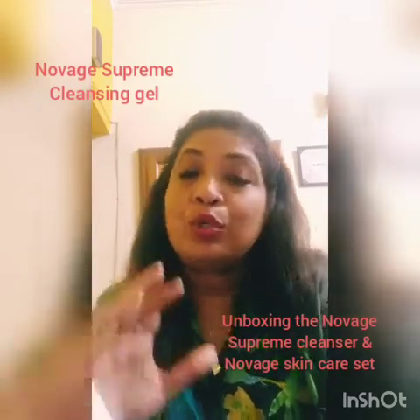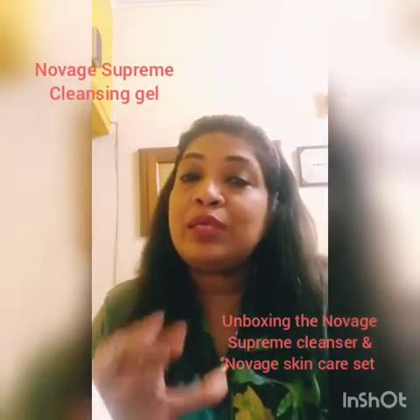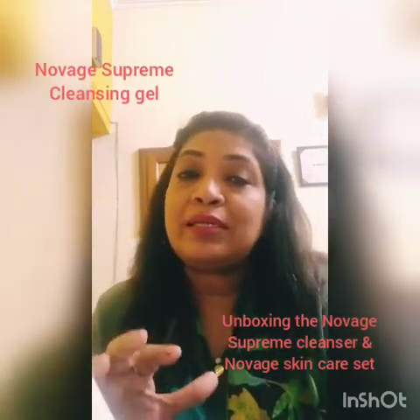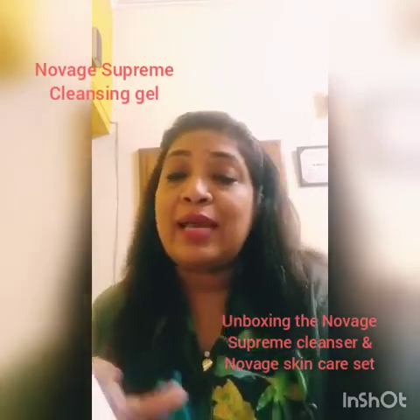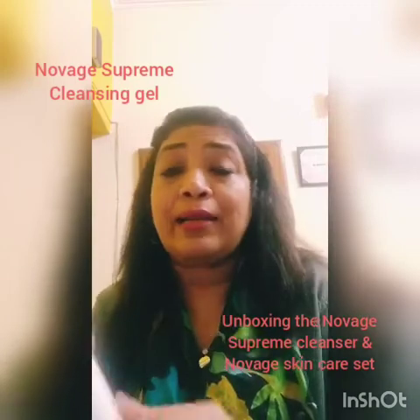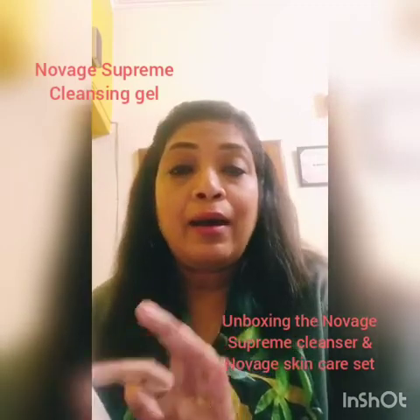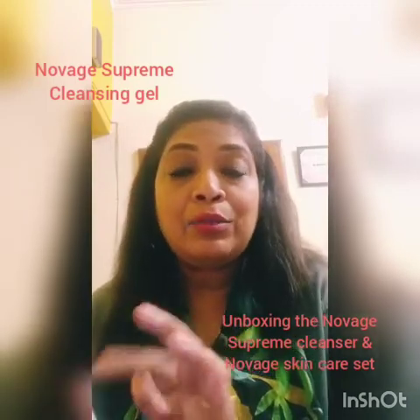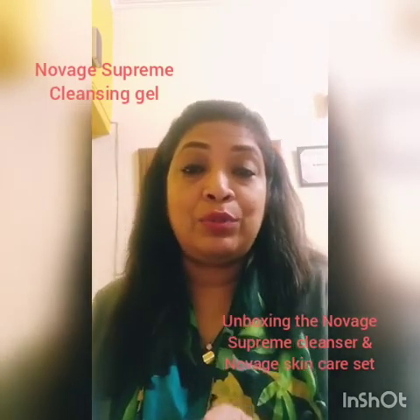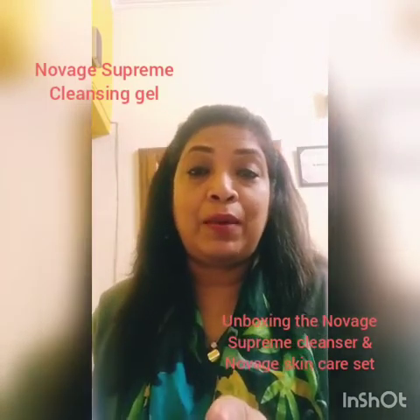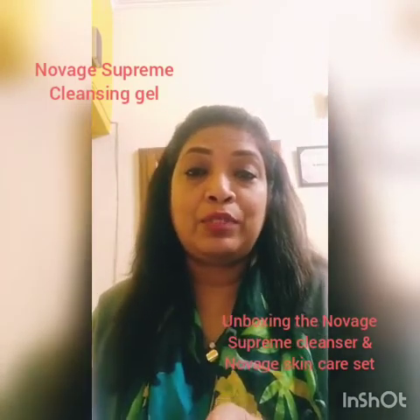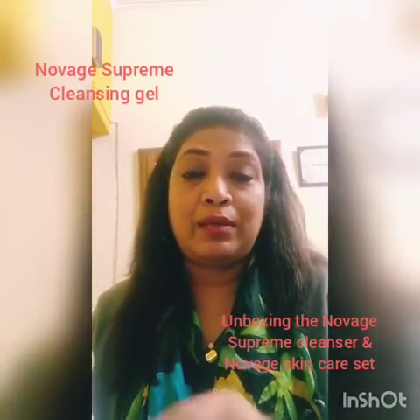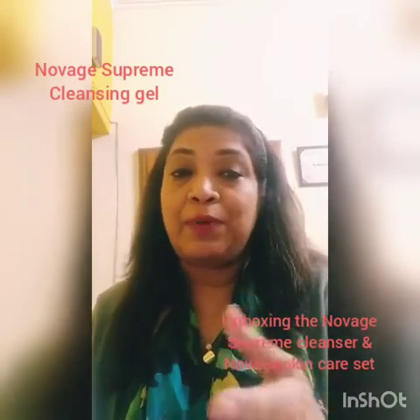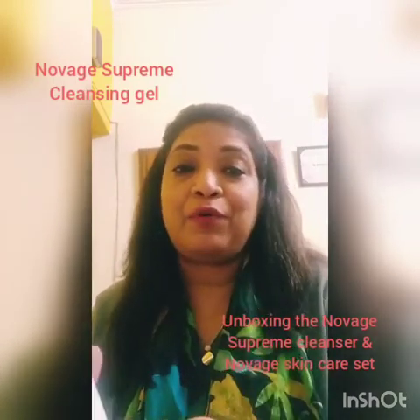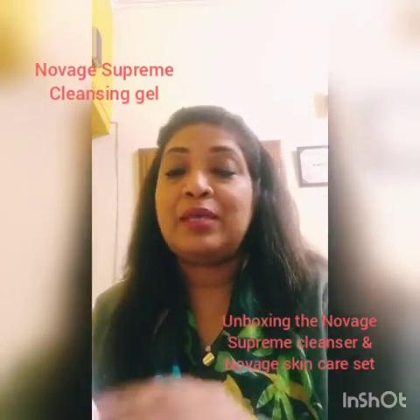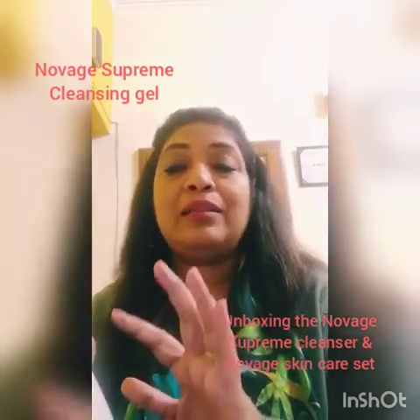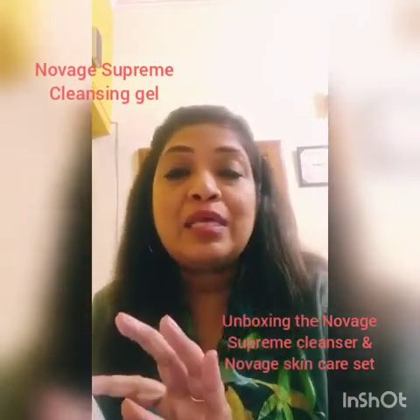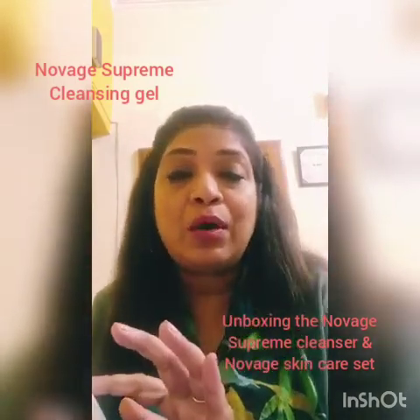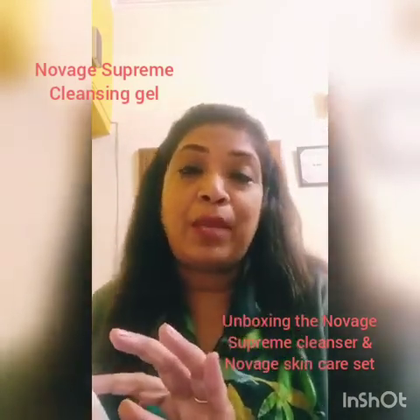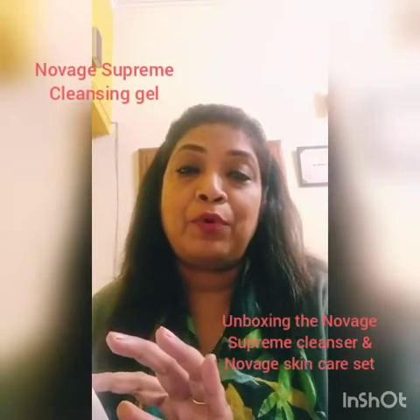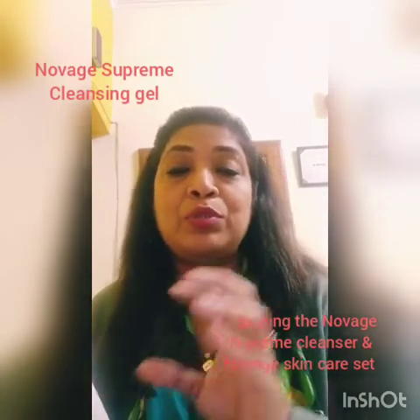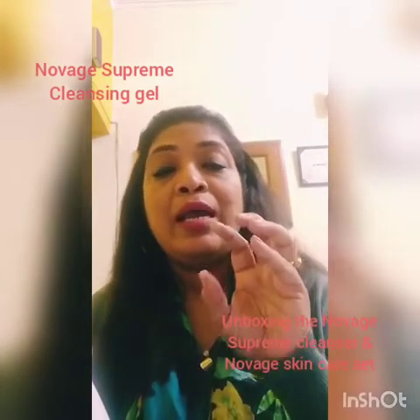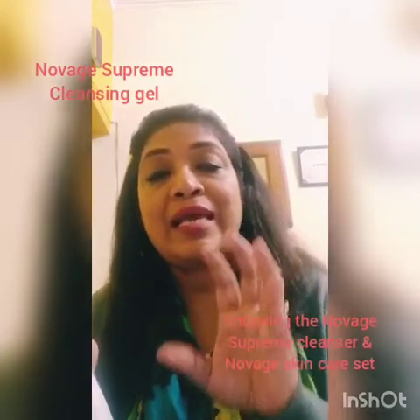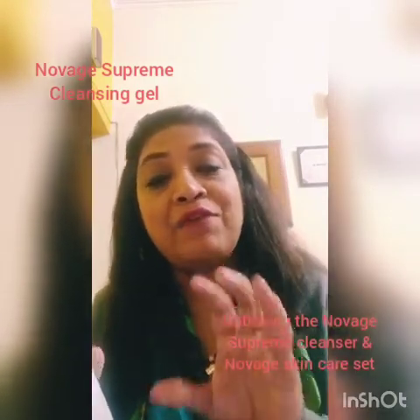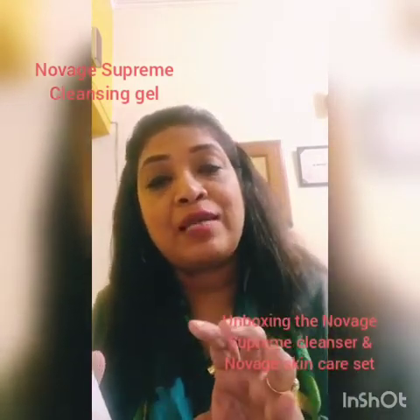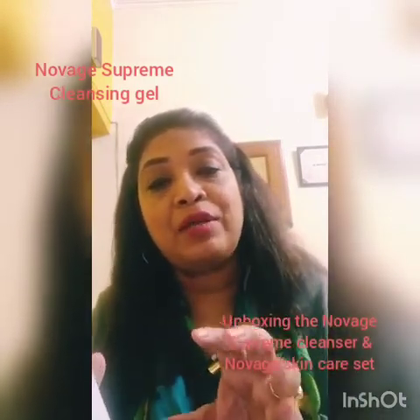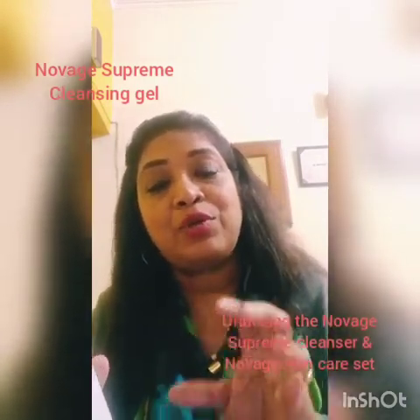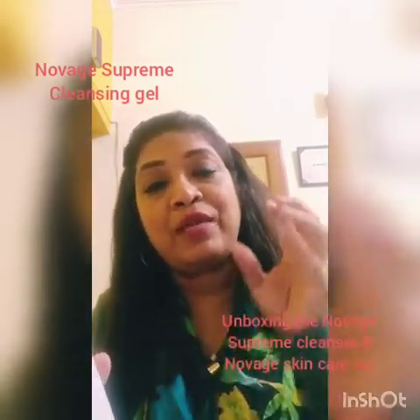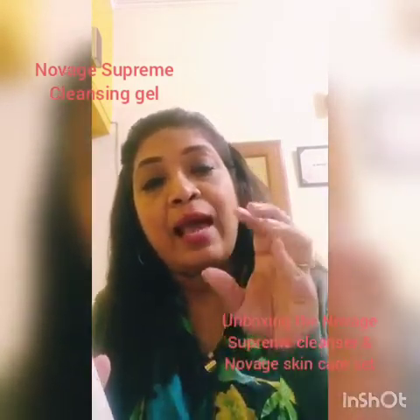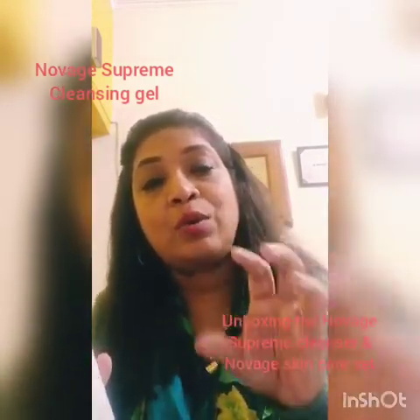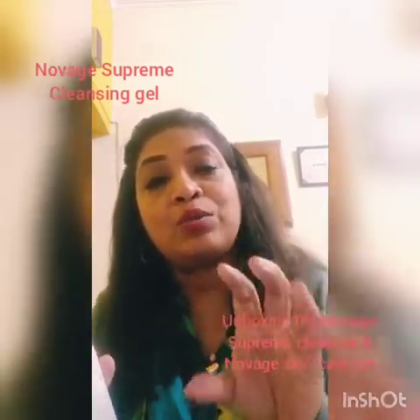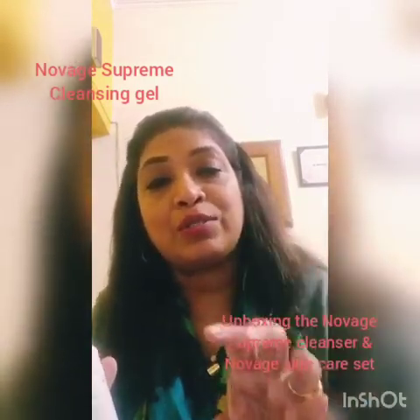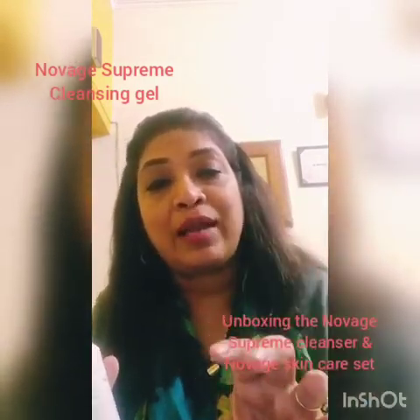So not only does it cleanse, you don't have to use a makeup remover separately for this — it does the work of a makeup remover as well. It also detects the first signs of wrinkles on your face and works on that too.